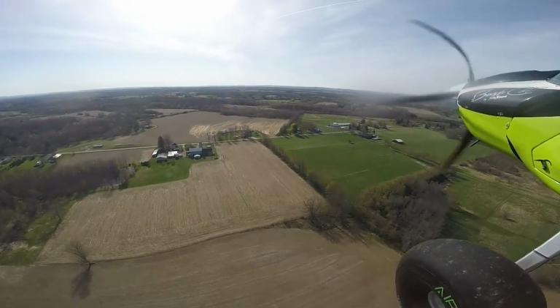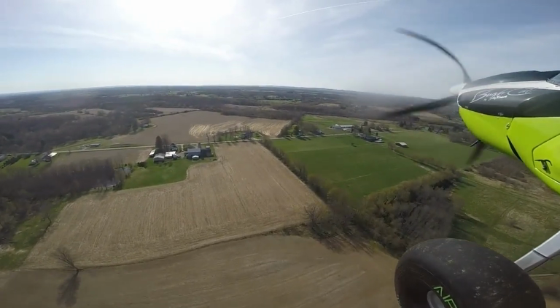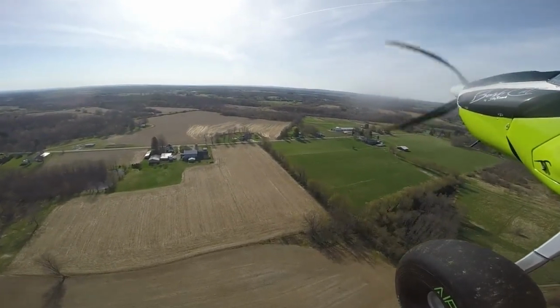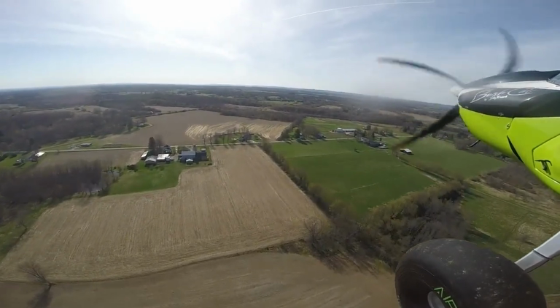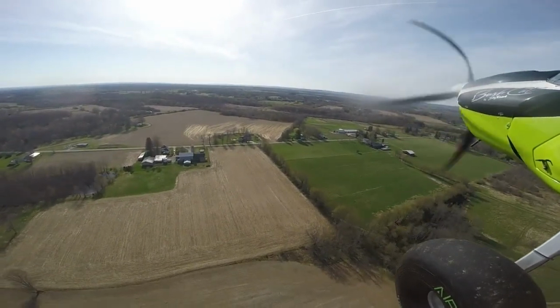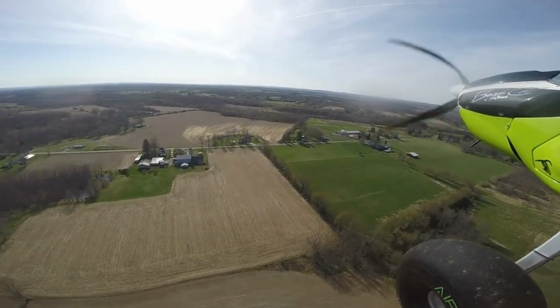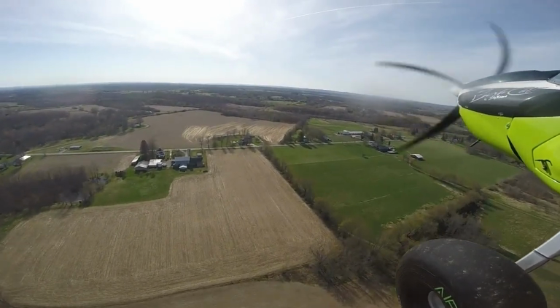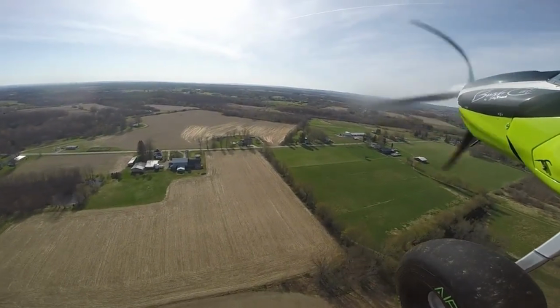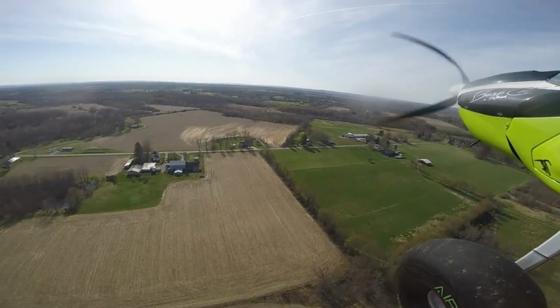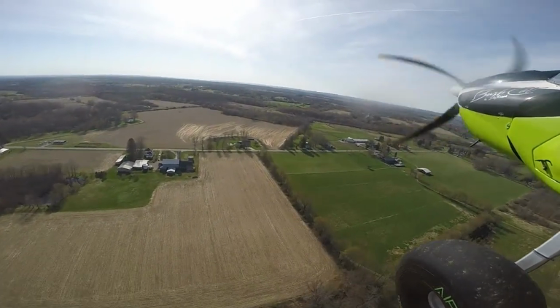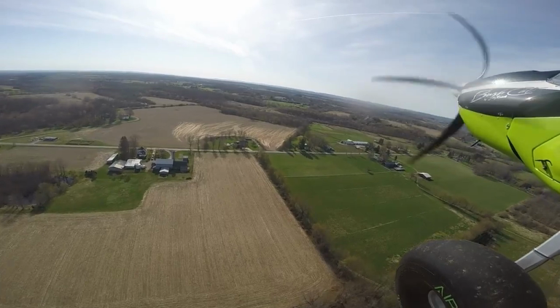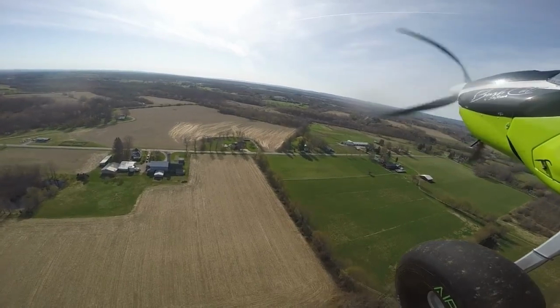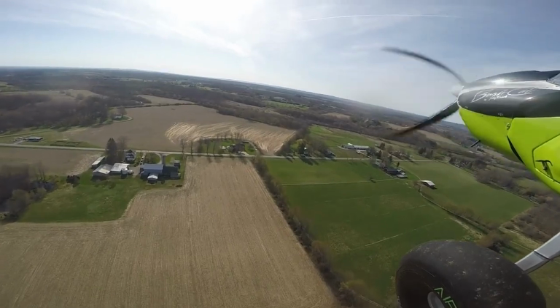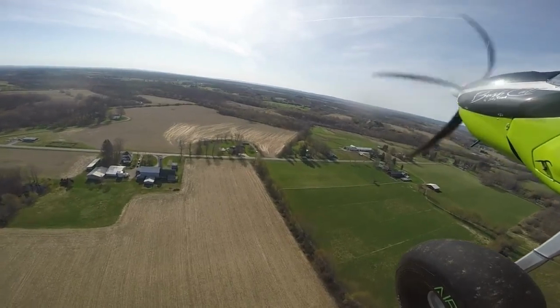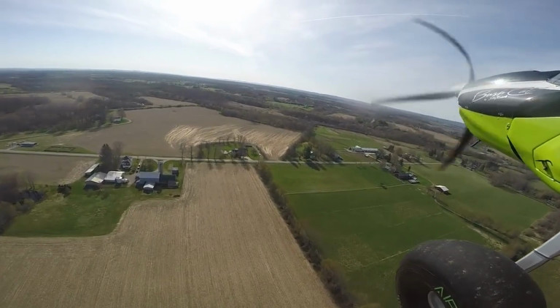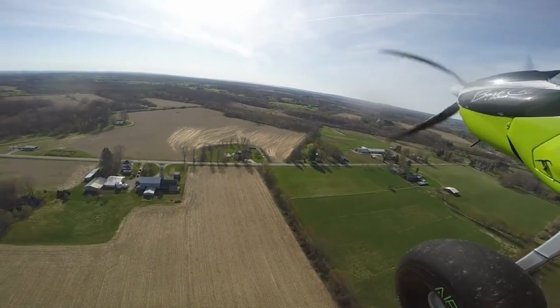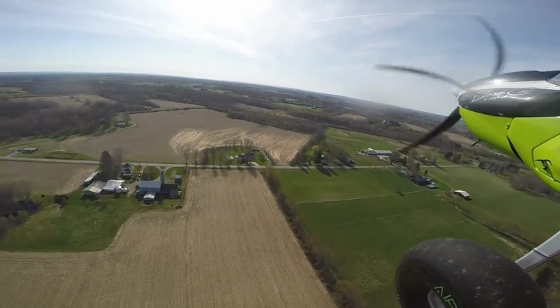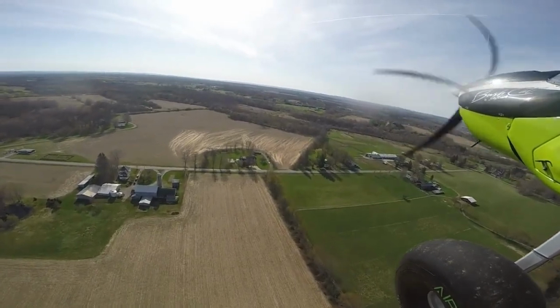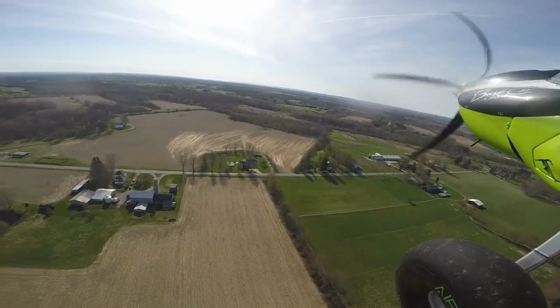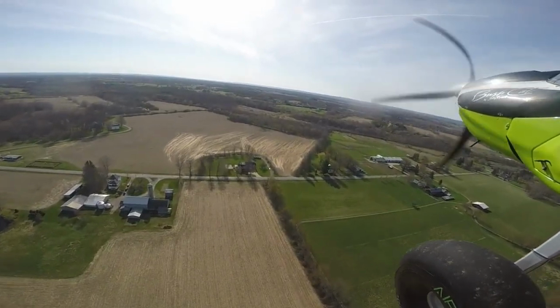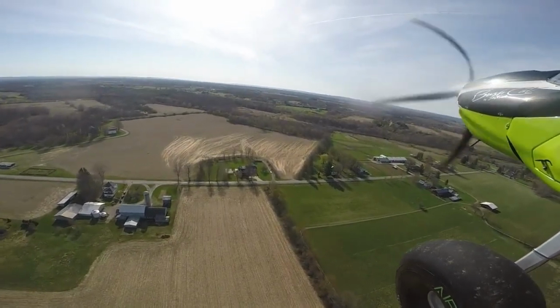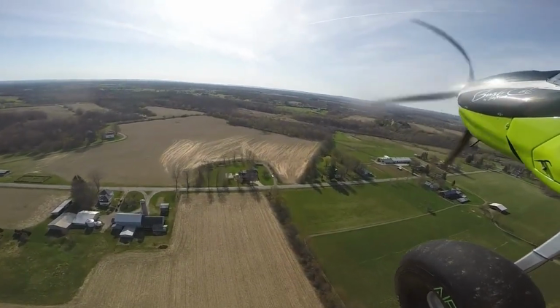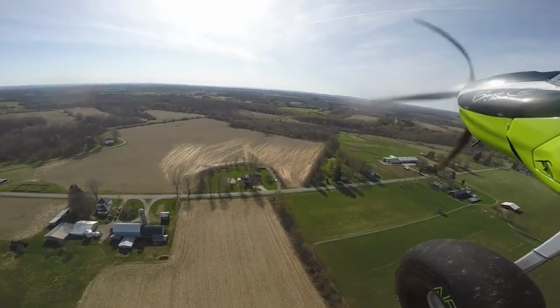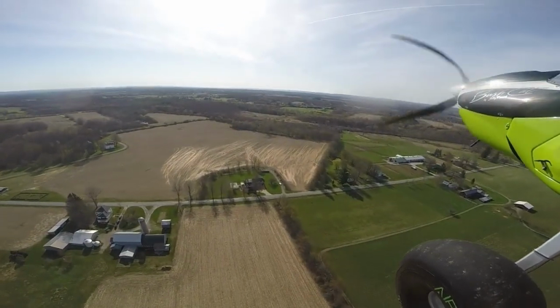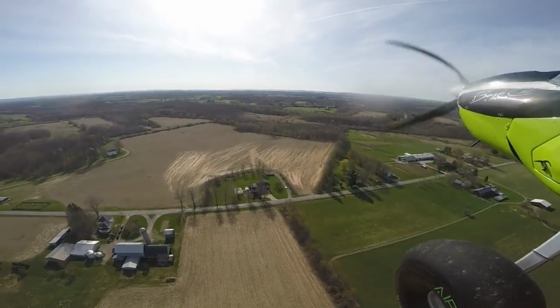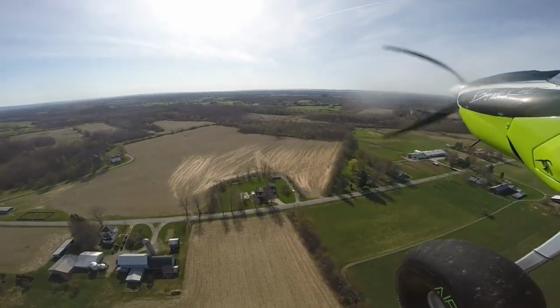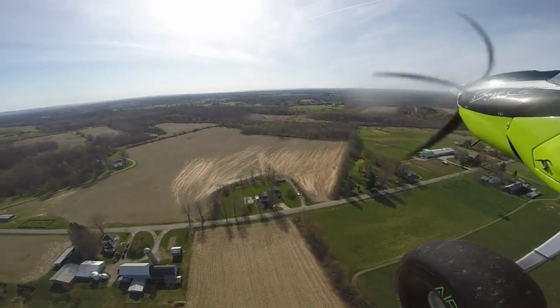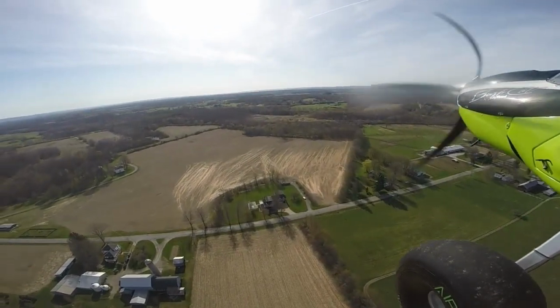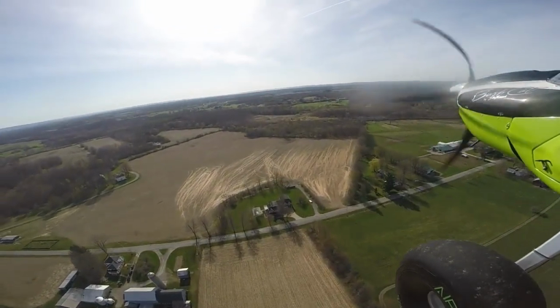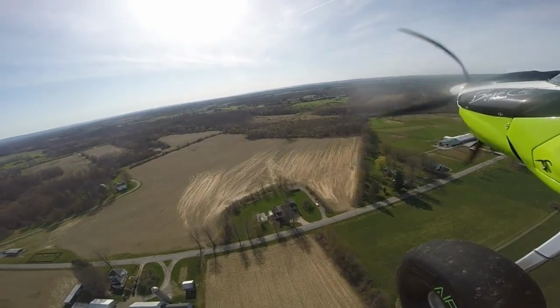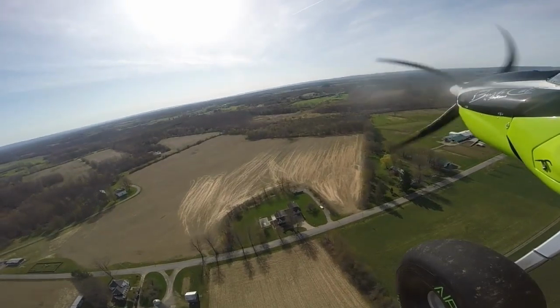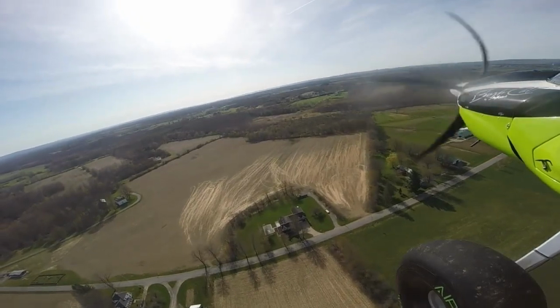This is Farmer Bob's. Then we went over to Fritz Scheer's — landed in that field by the tire, and of course landed in this one across the road too.